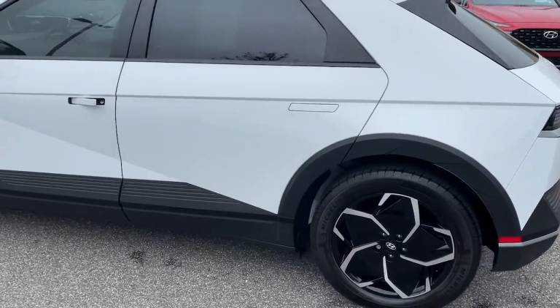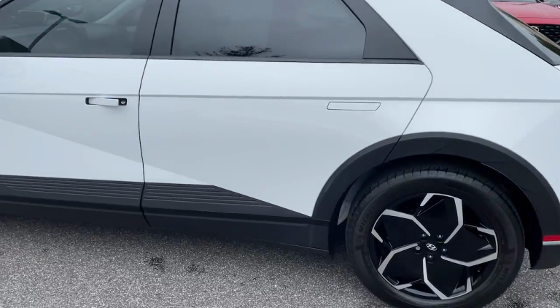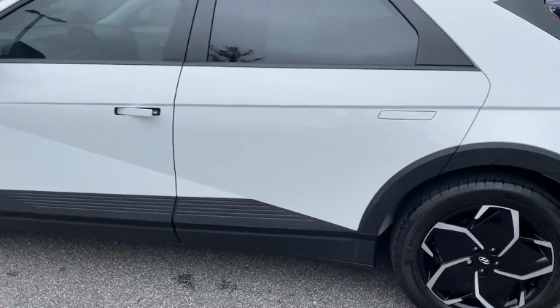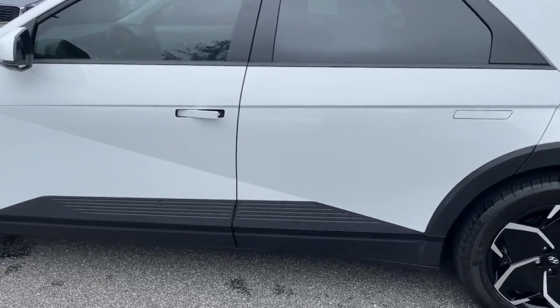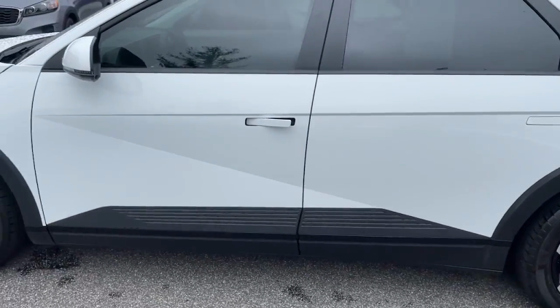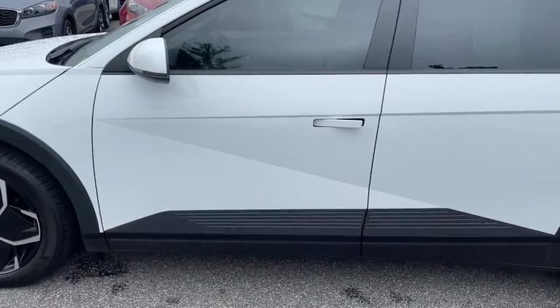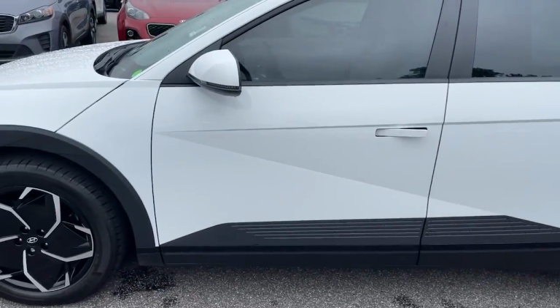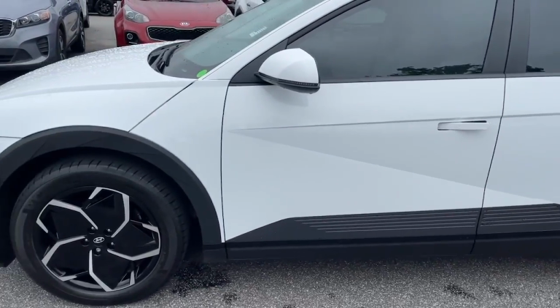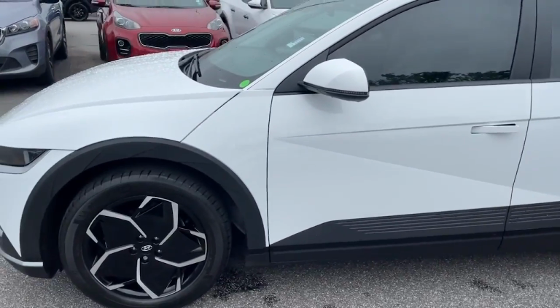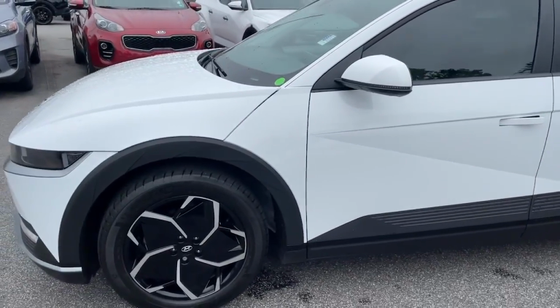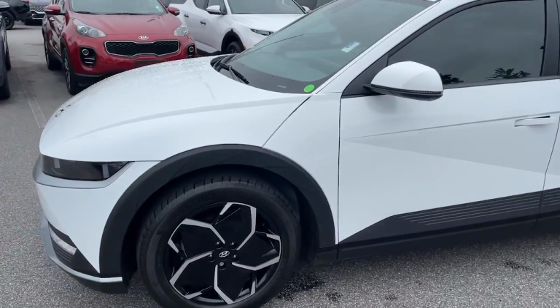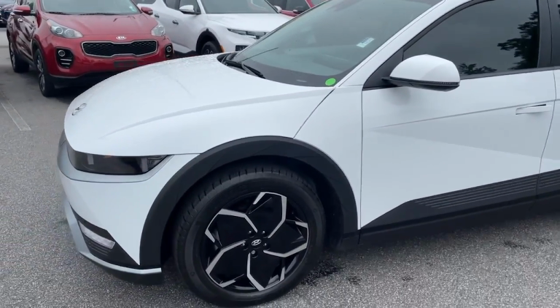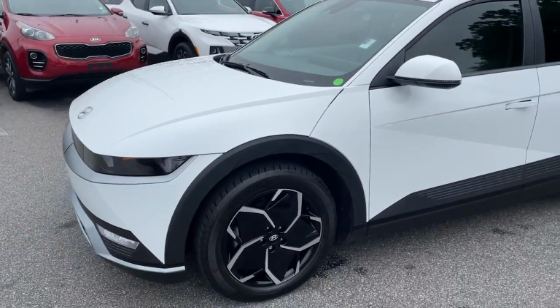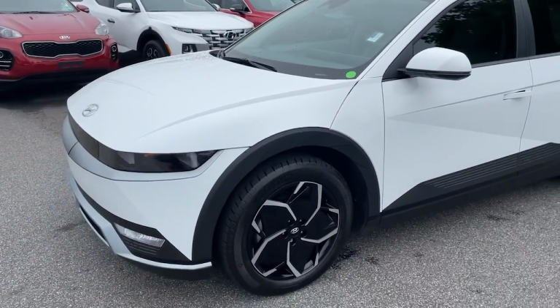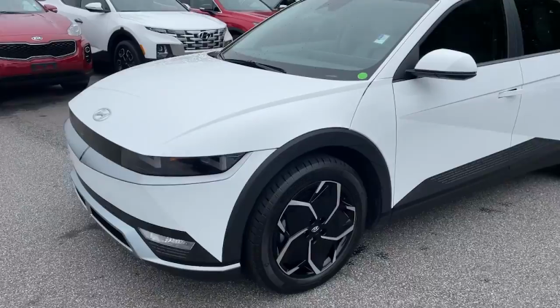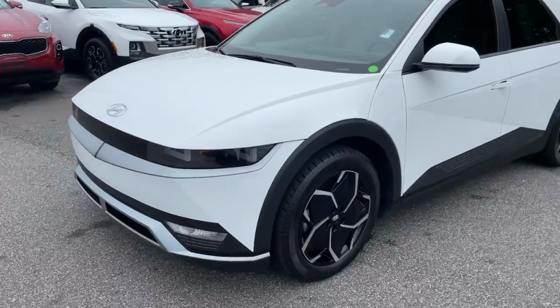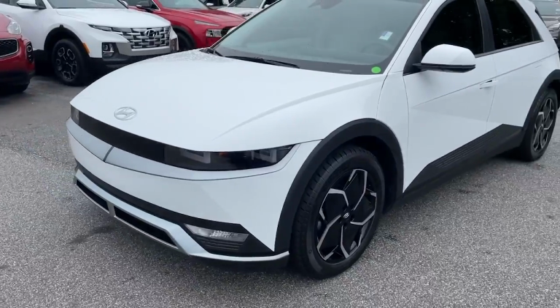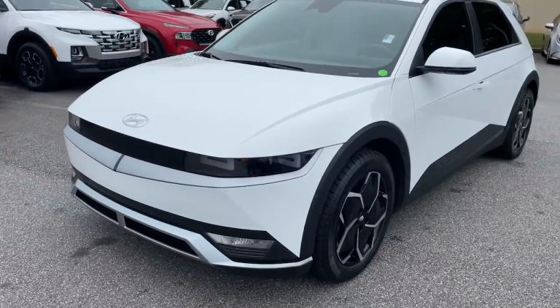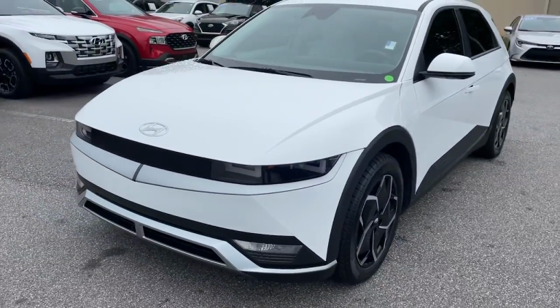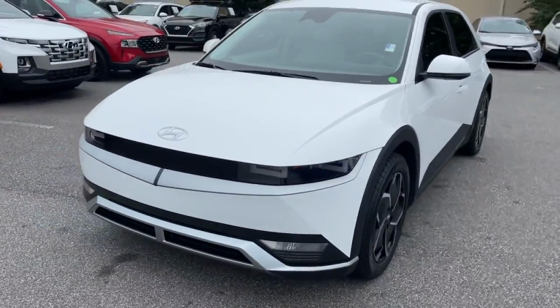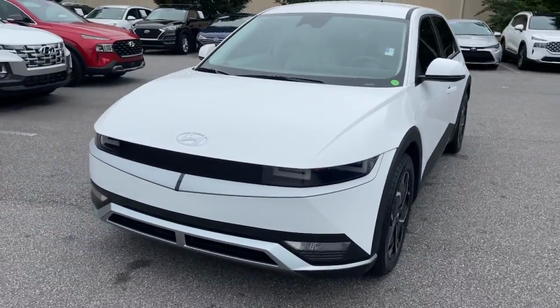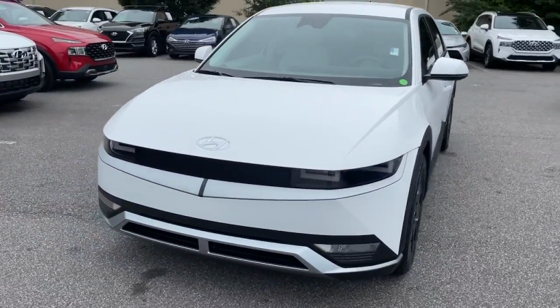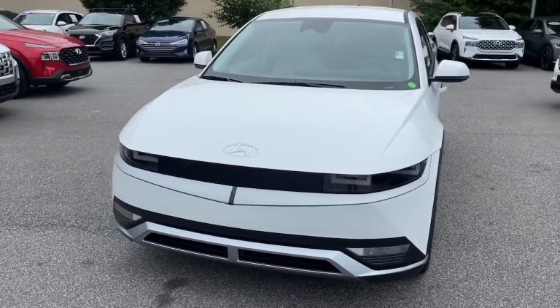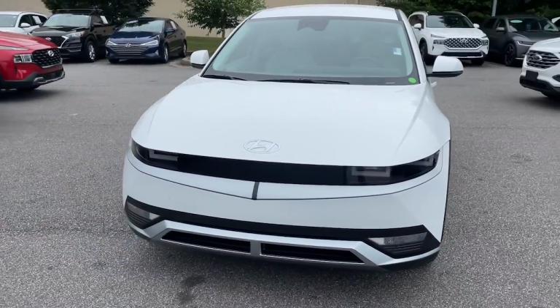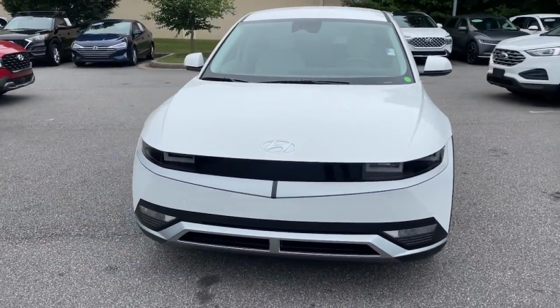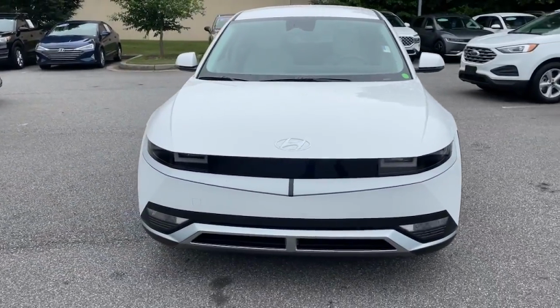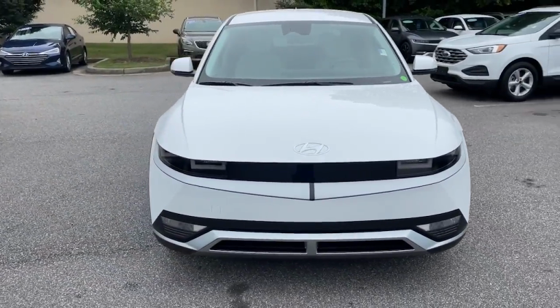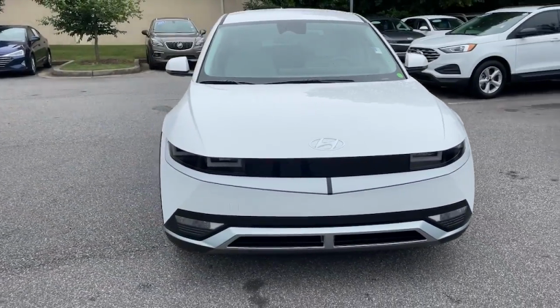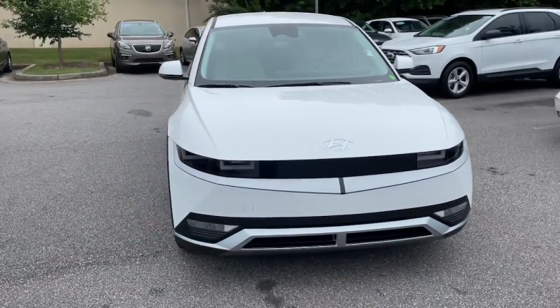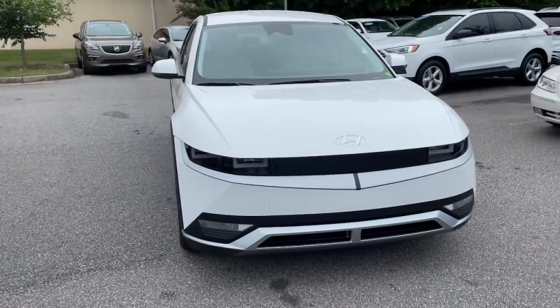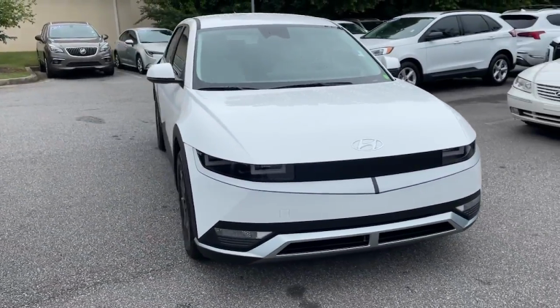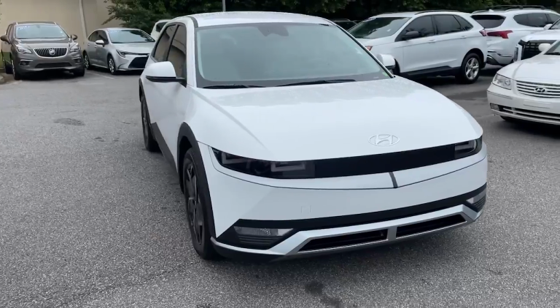Enter its stylish, spacious interior and discover the comfortable, convenient and connected features it has to offer. These are just some of the great options this vehicle comes with.